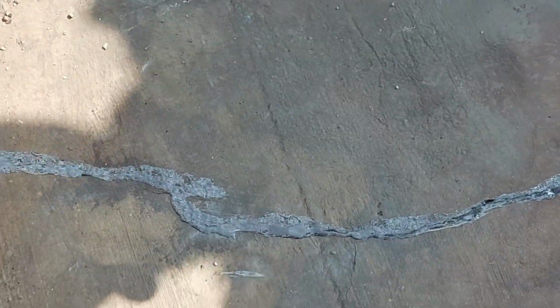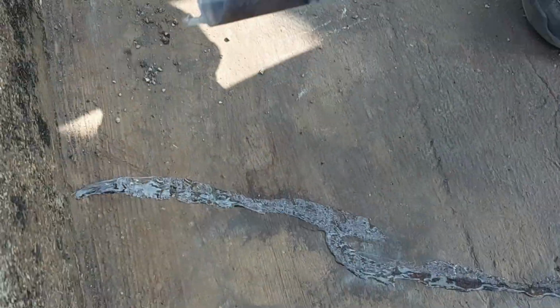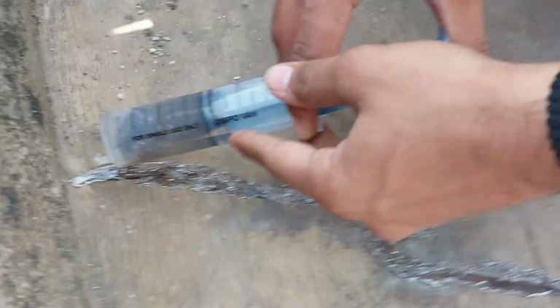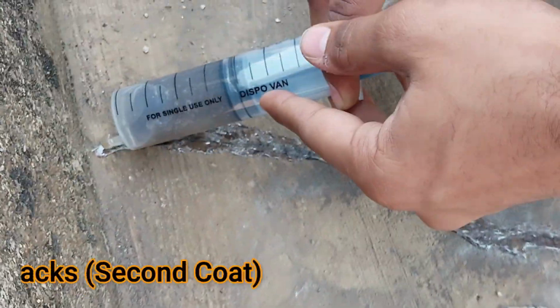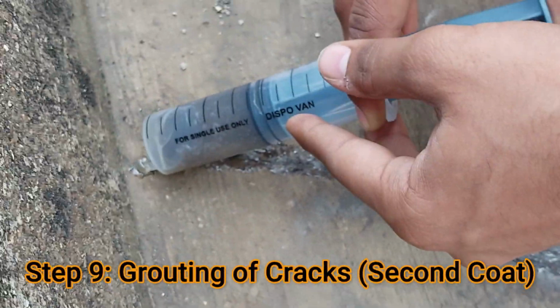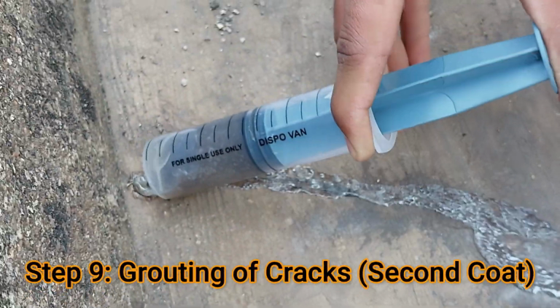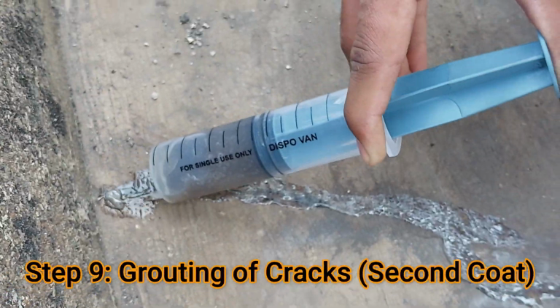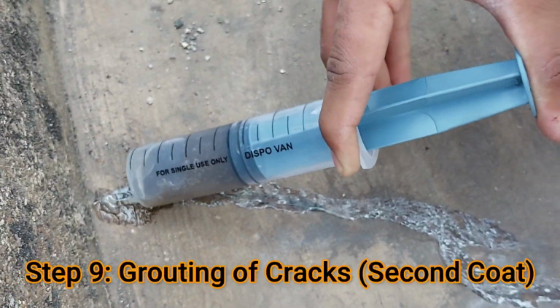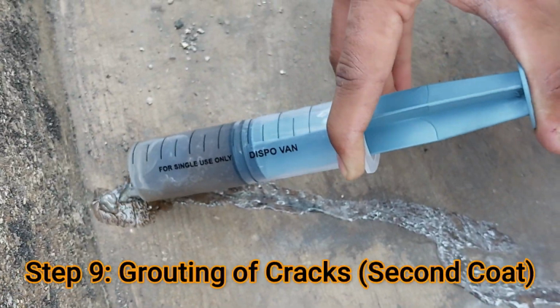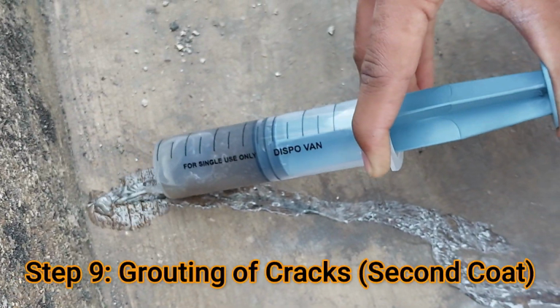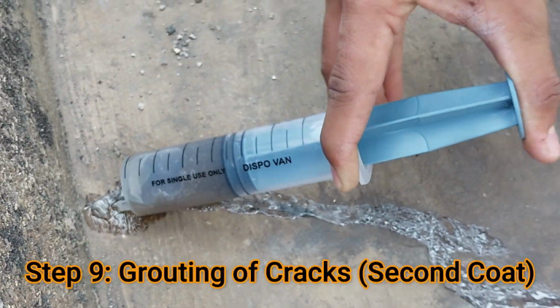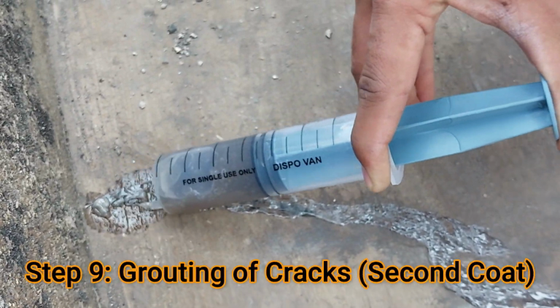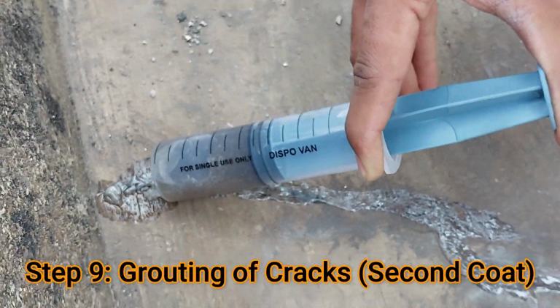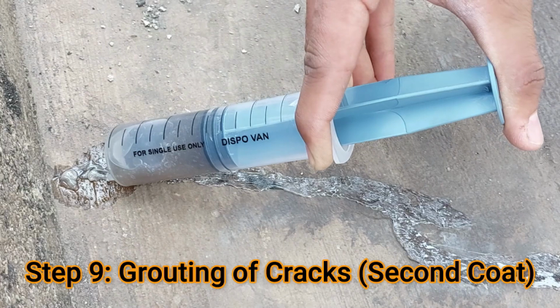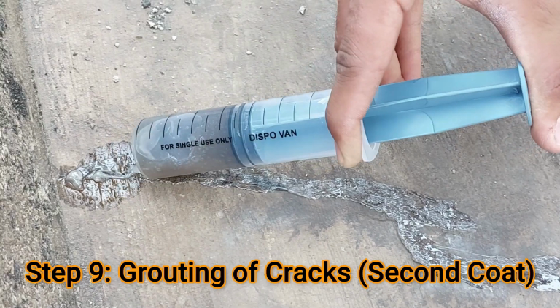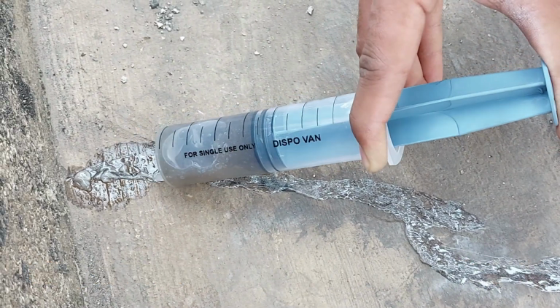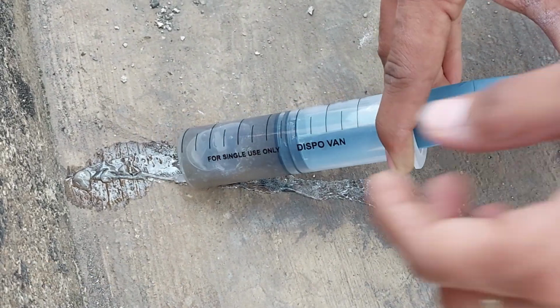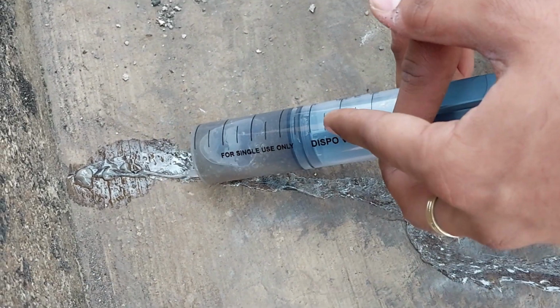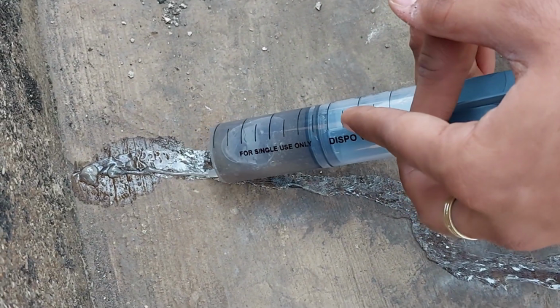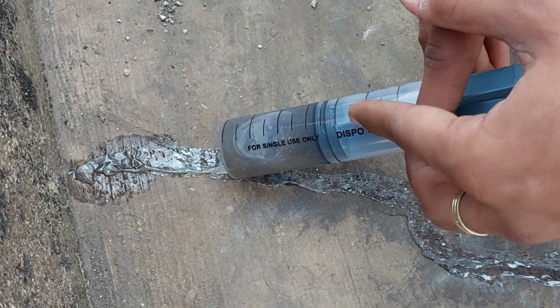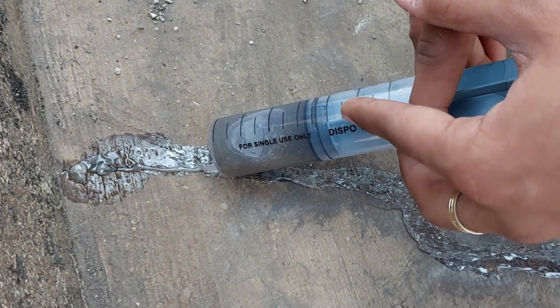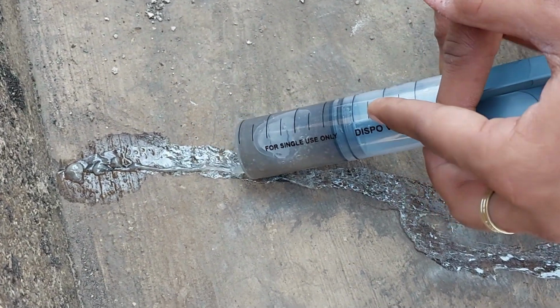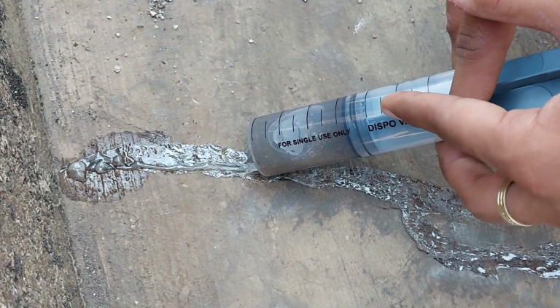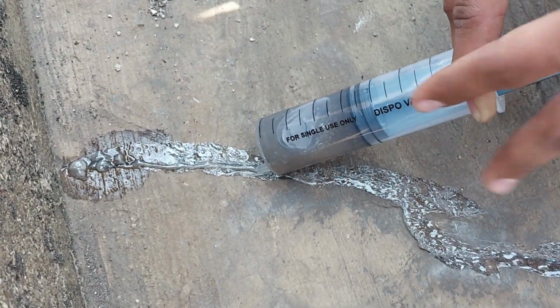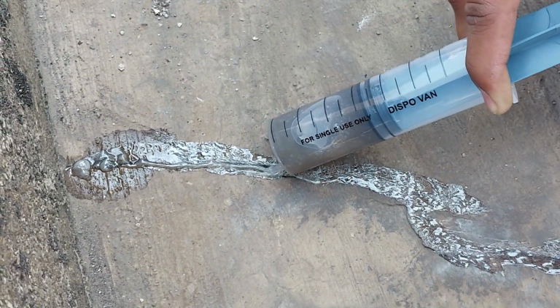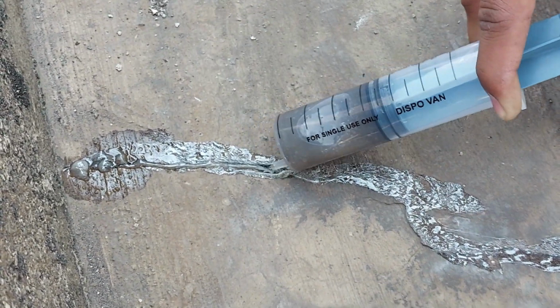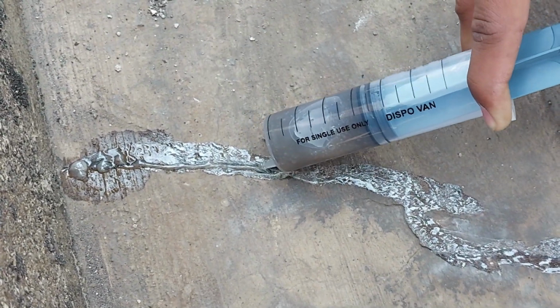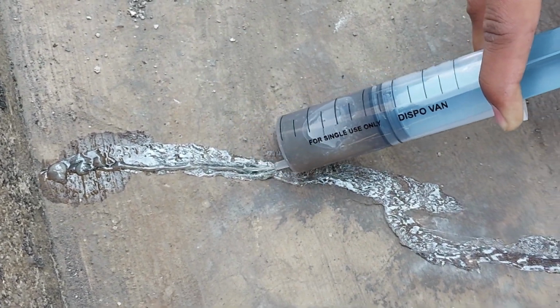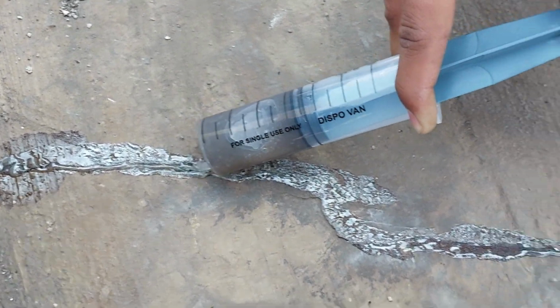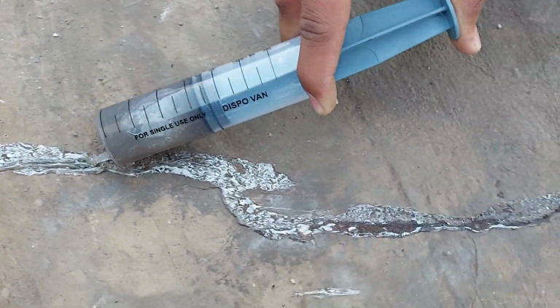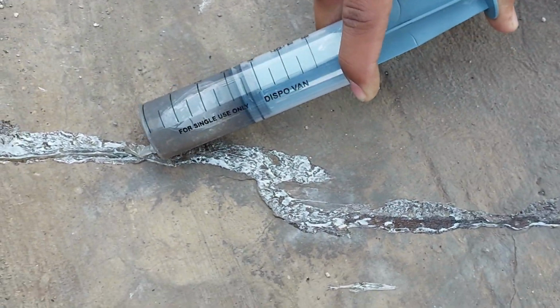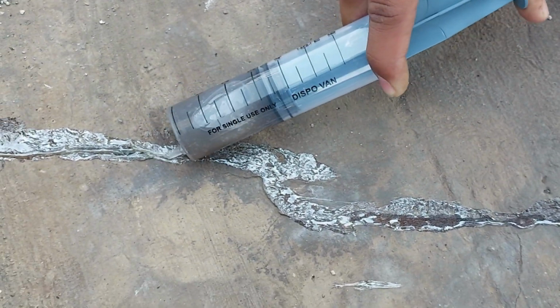Then step number nine is grouting of cracks for the second coat. Now again we have to repeat the procedure we did in step number eight, applying a second coat over the first.